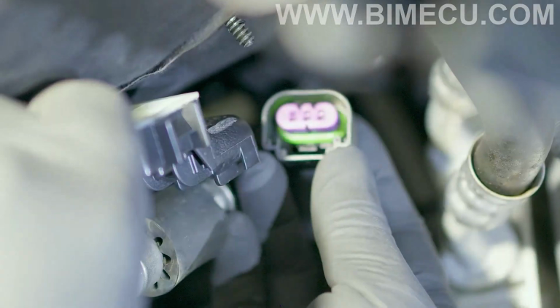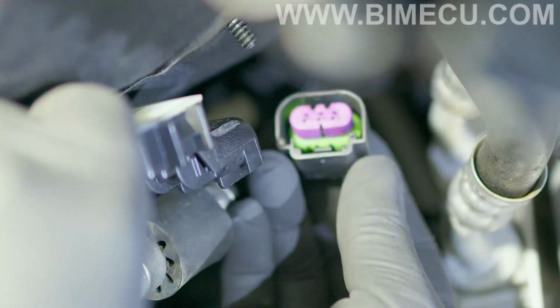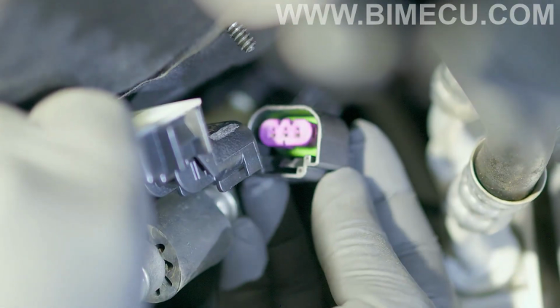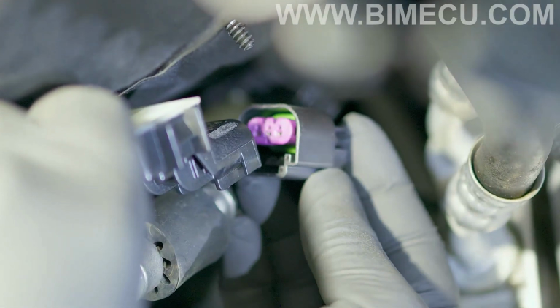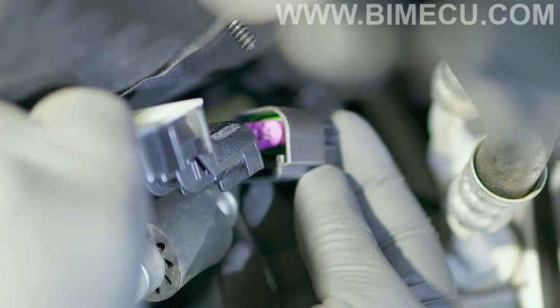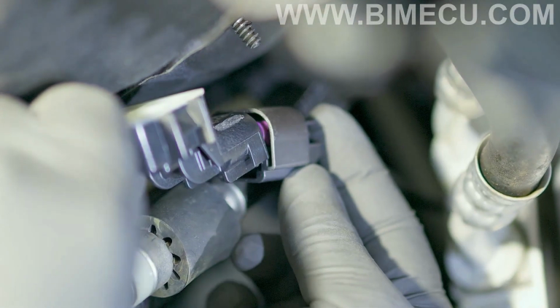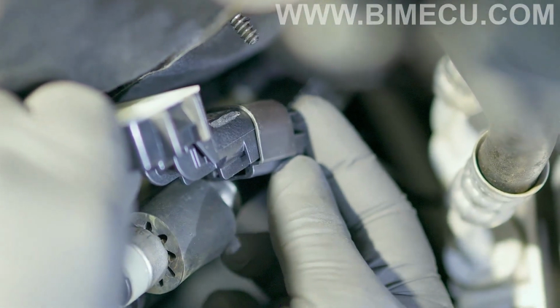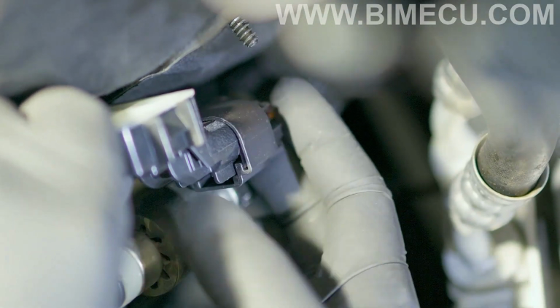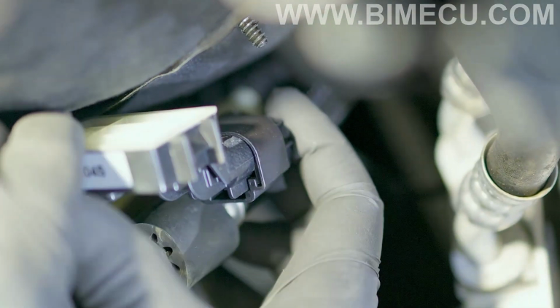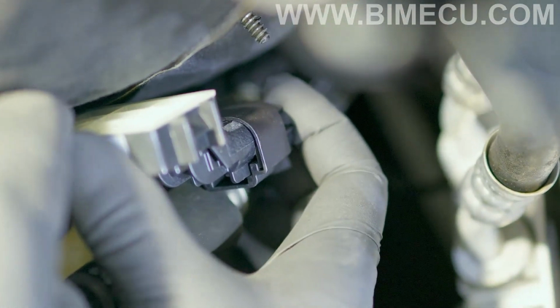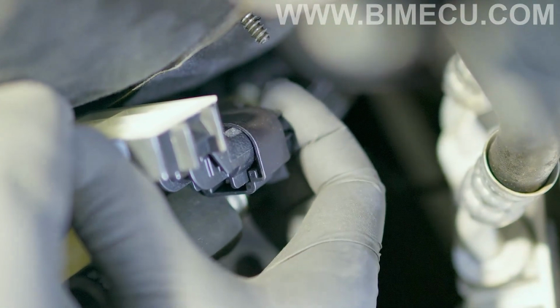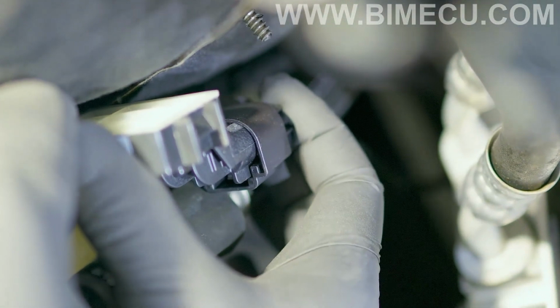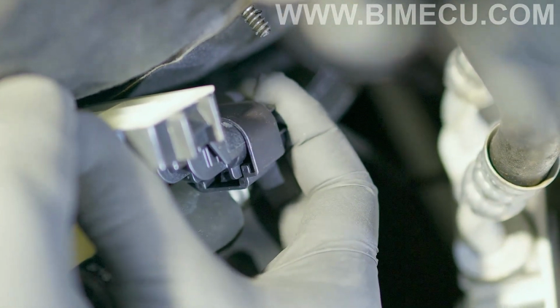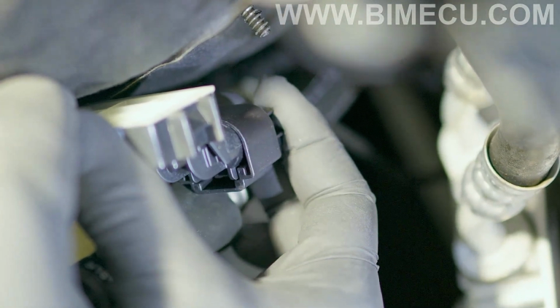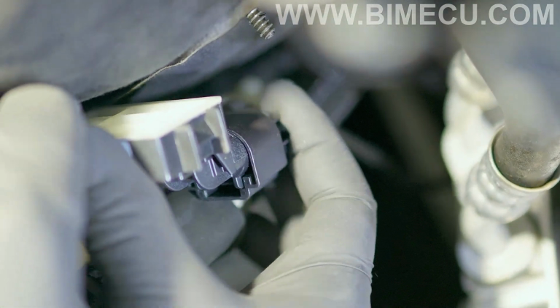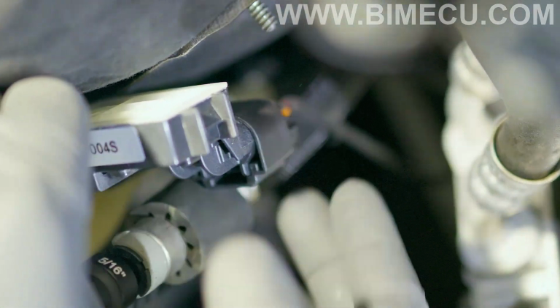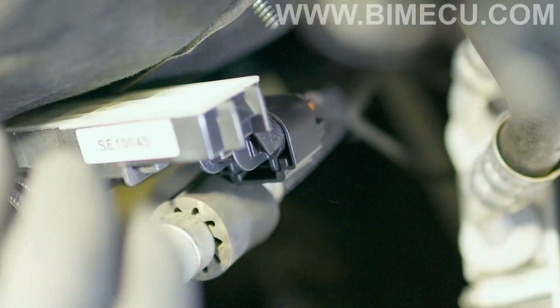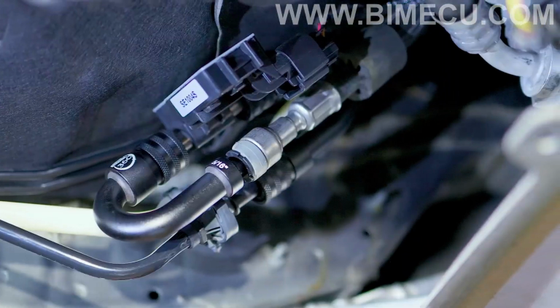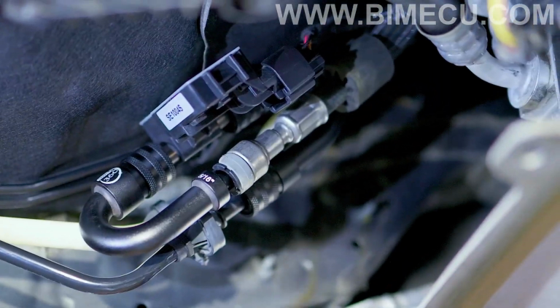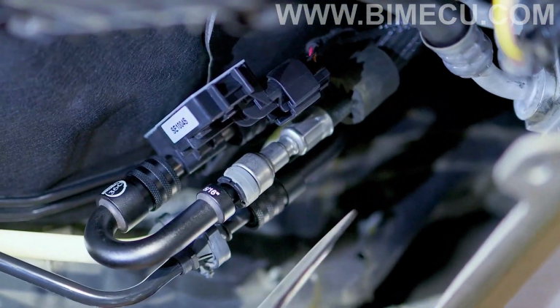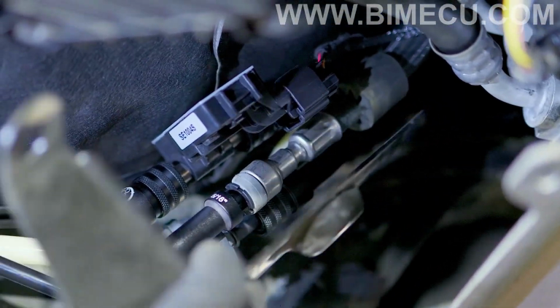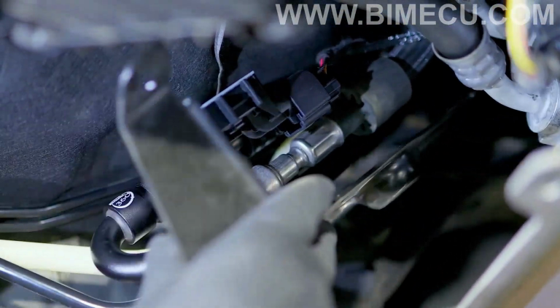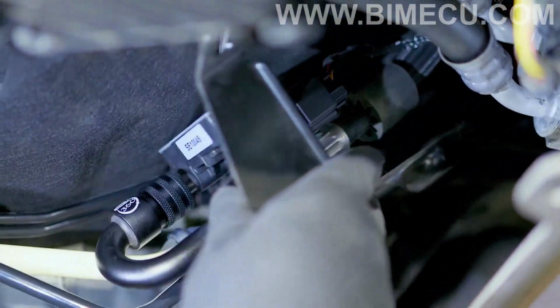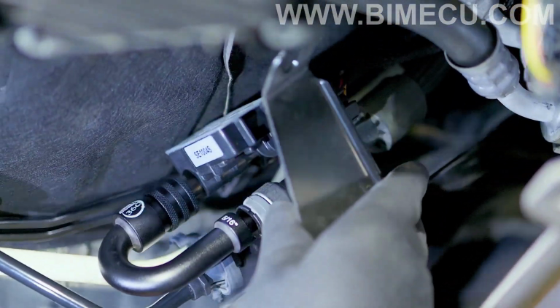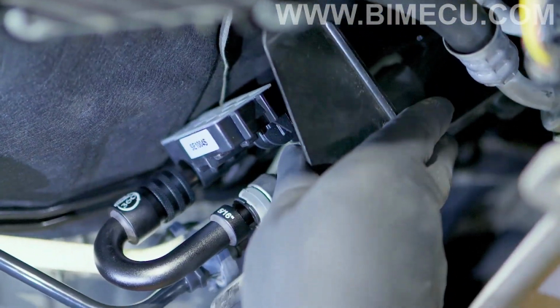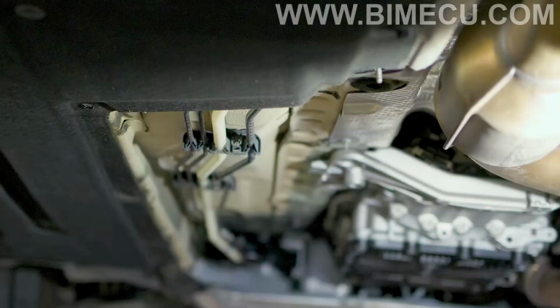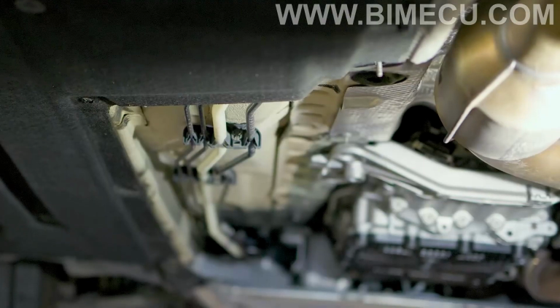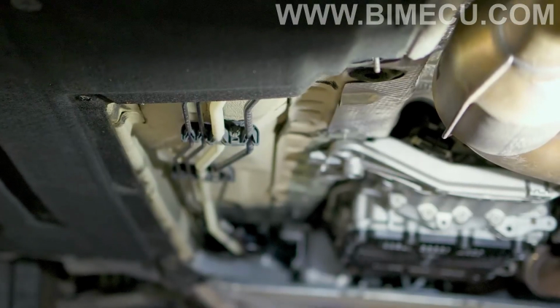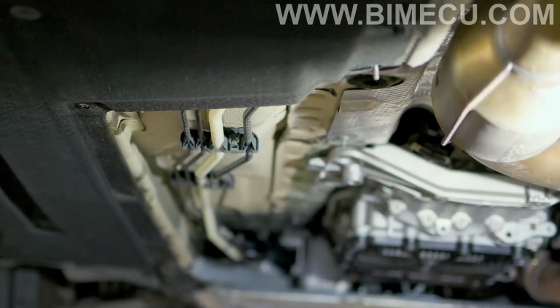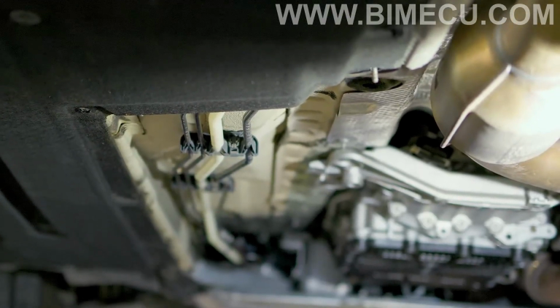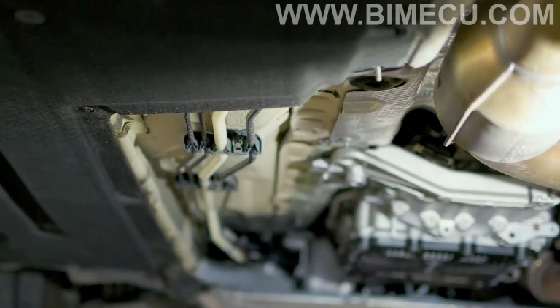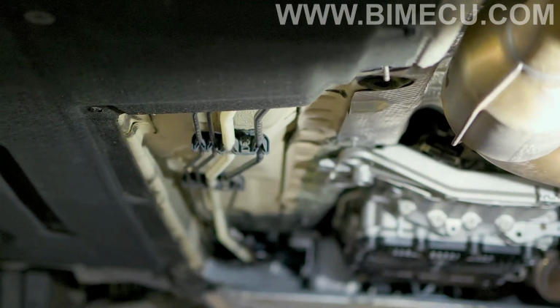Now connect your physical wire to the ethanol sensor — you should hear a click. Now you want to install the bracket. Then put your skid tray back on.